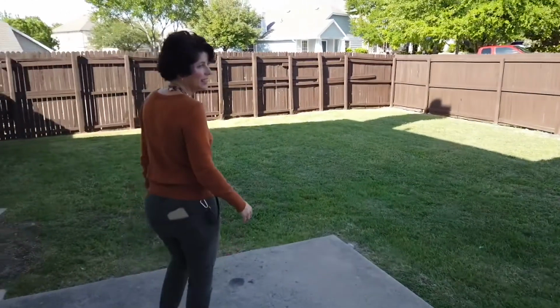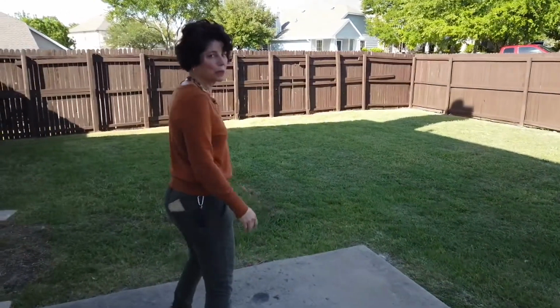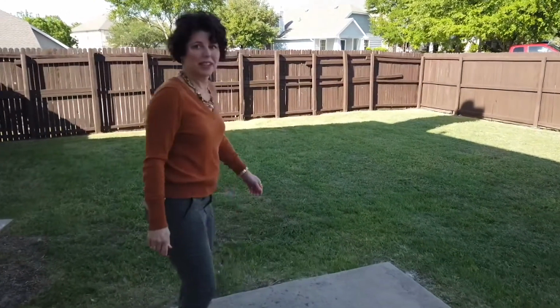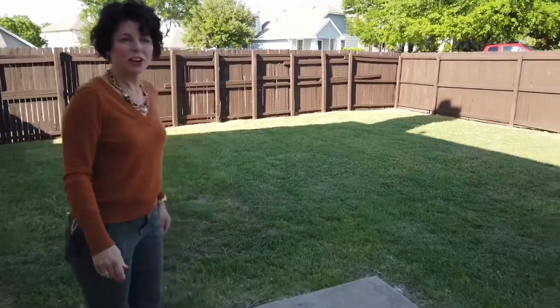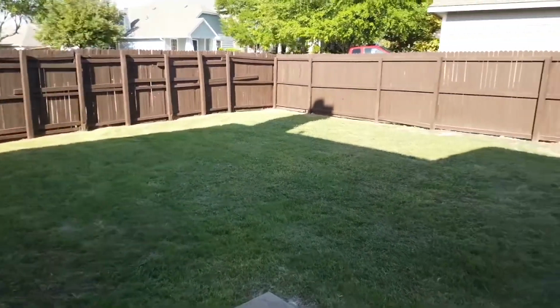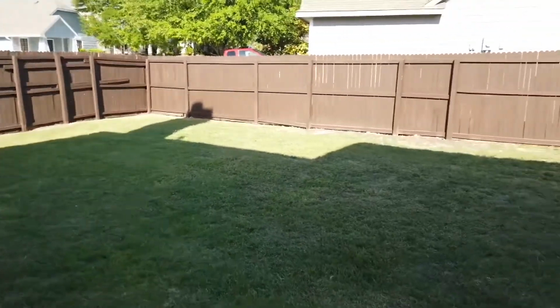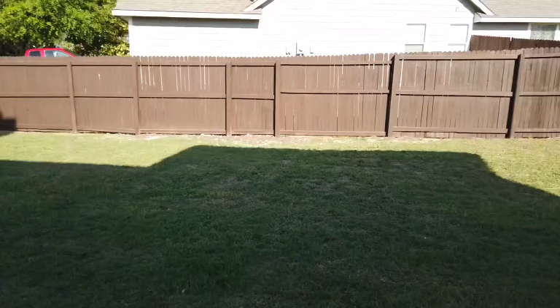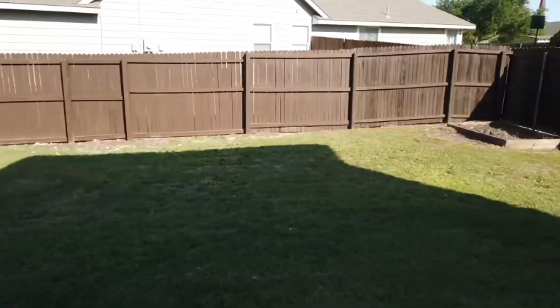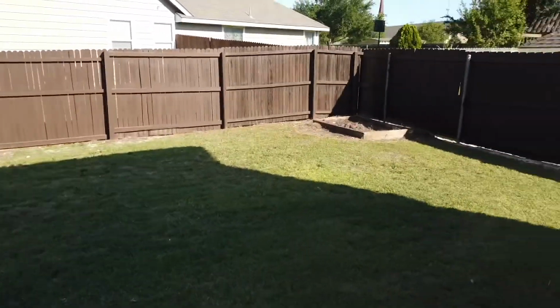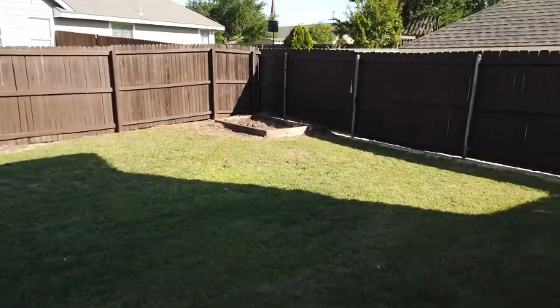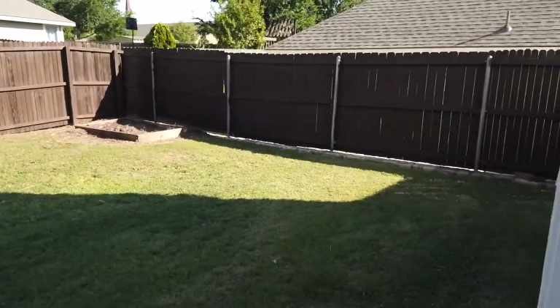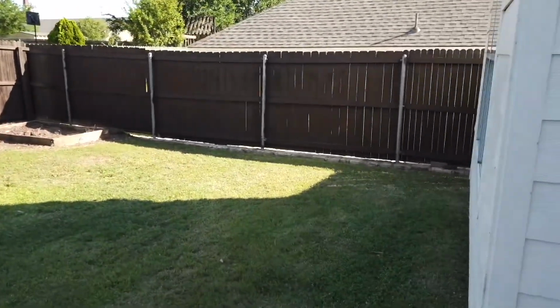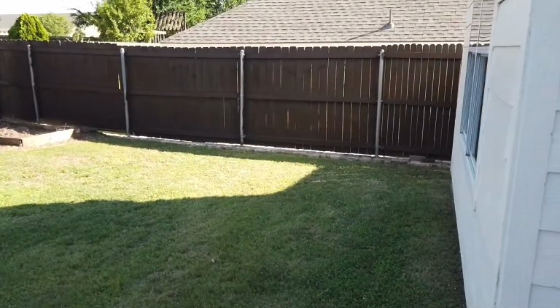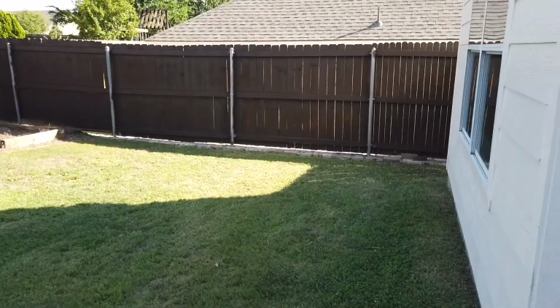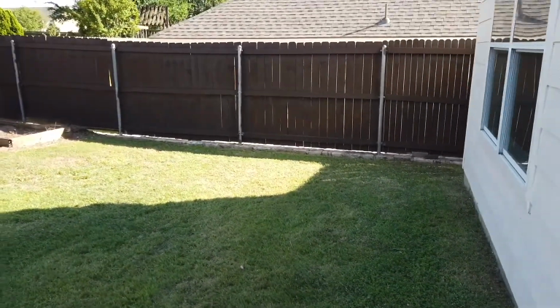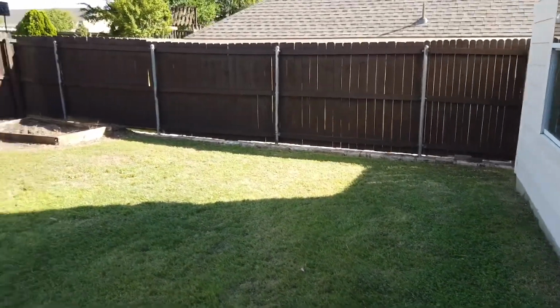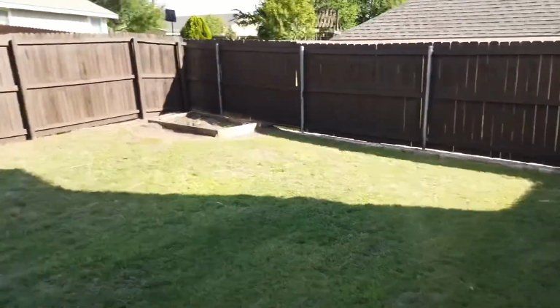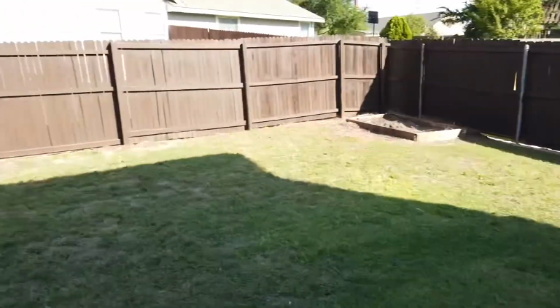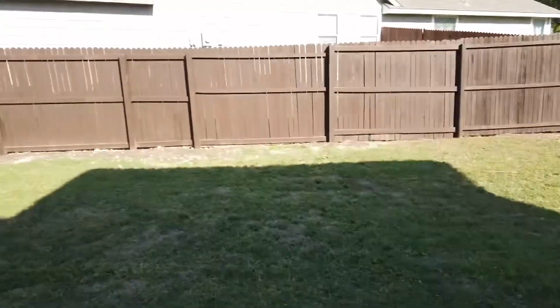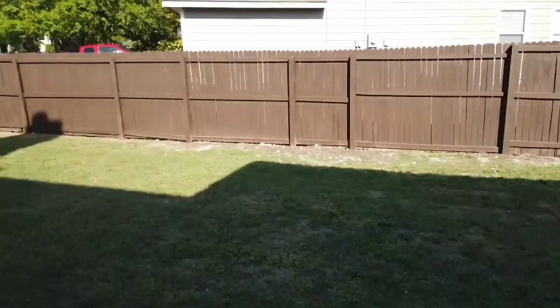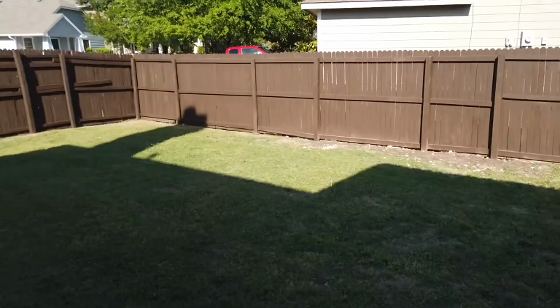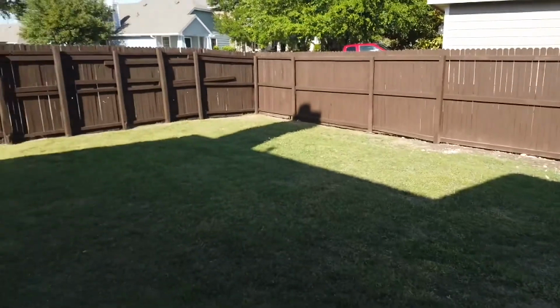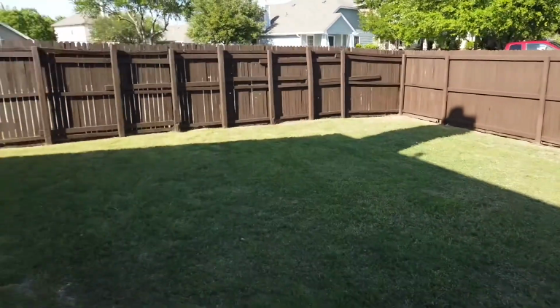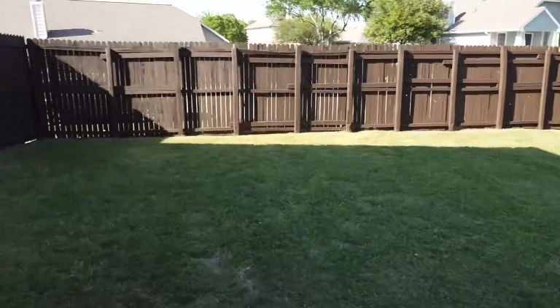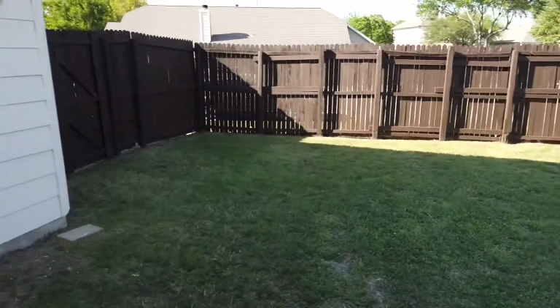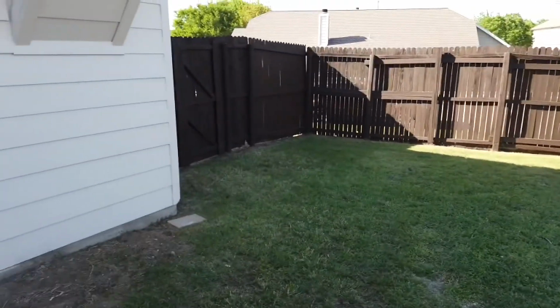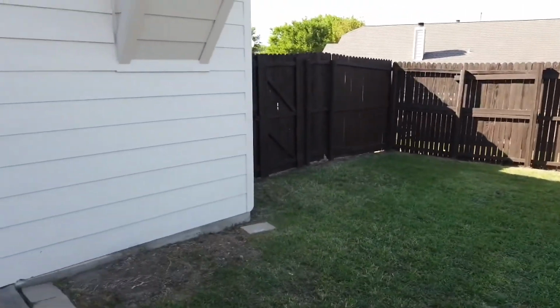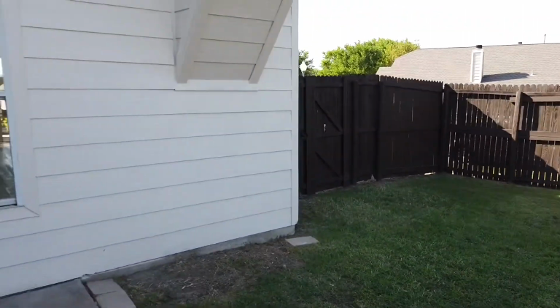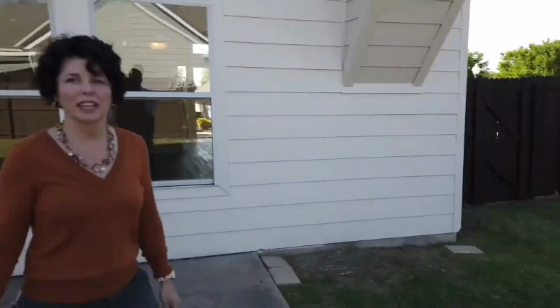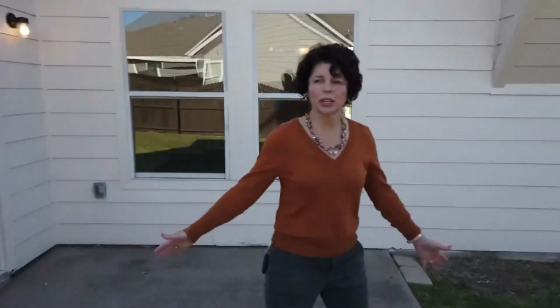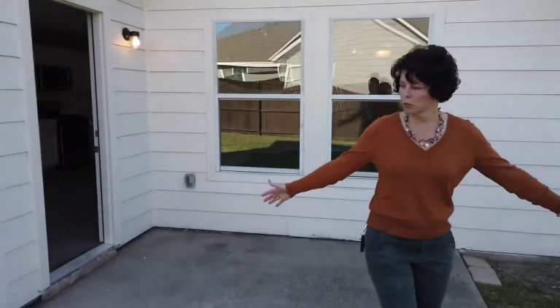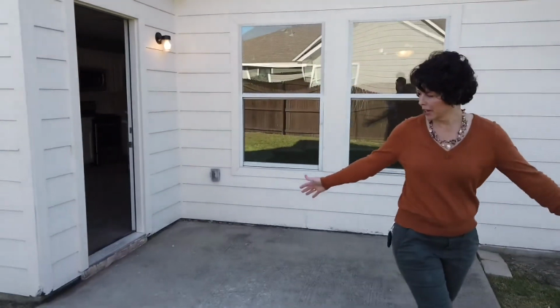That's a pretty good sized yard. Six foot fence and a big open patio.